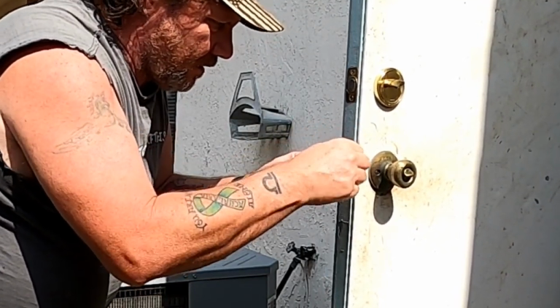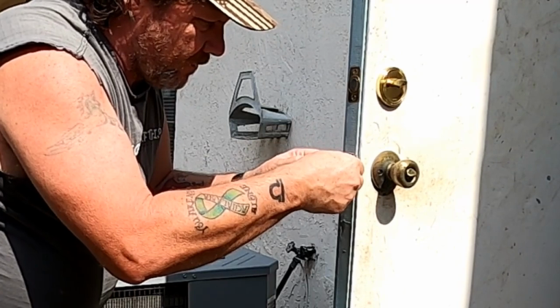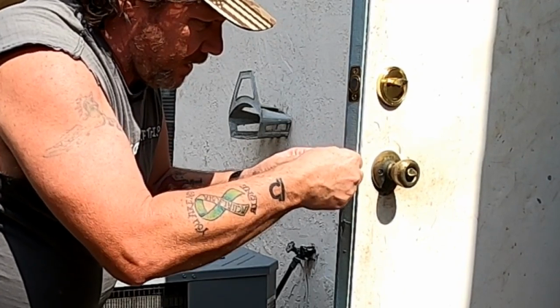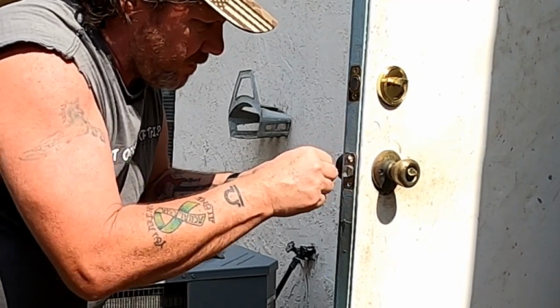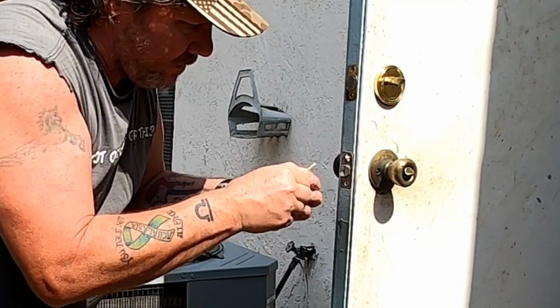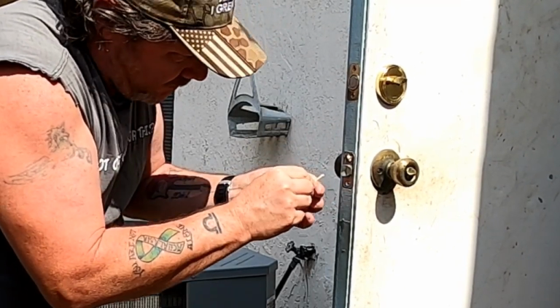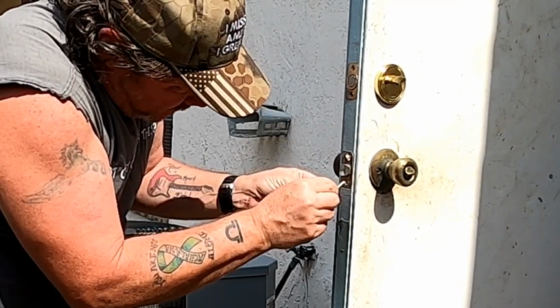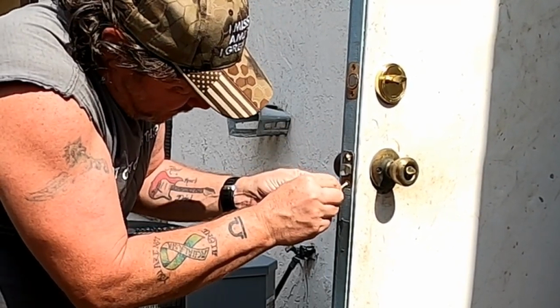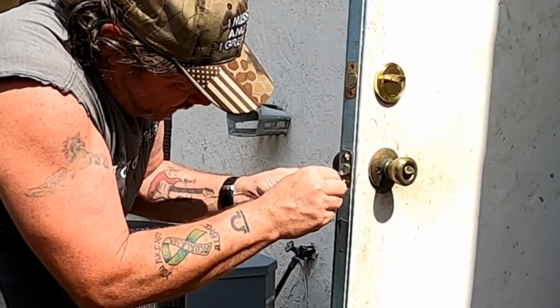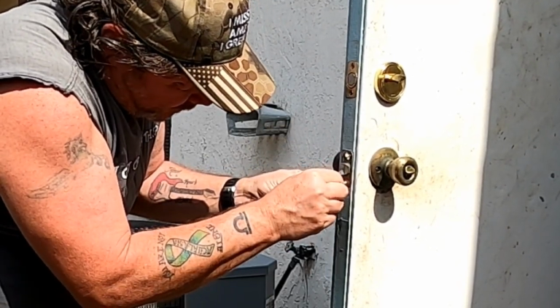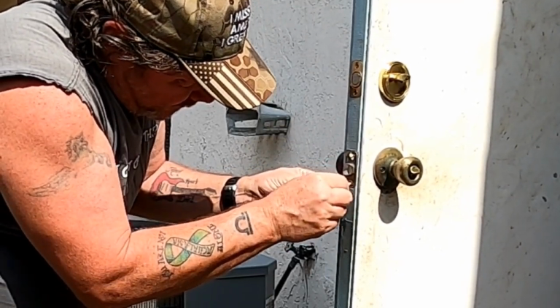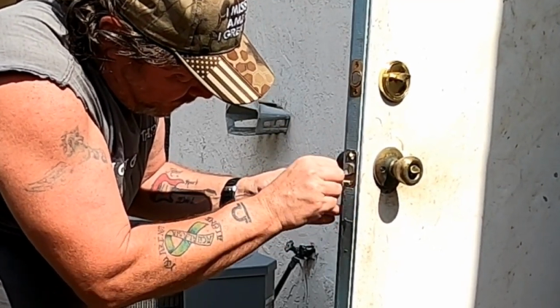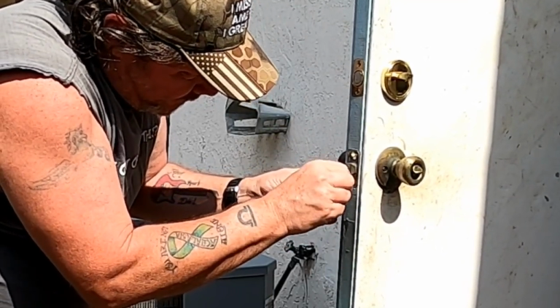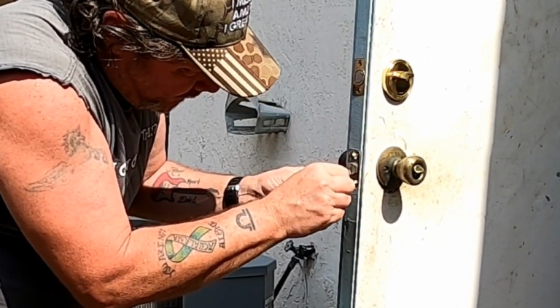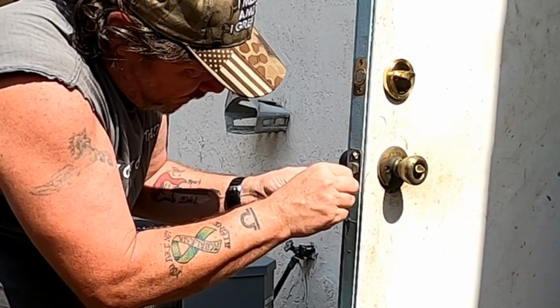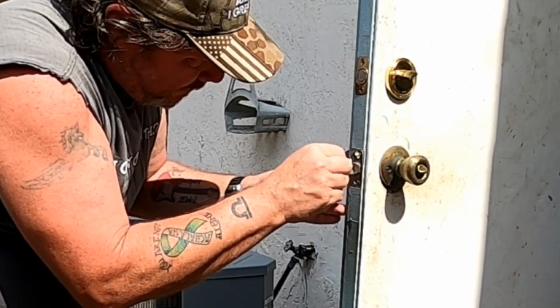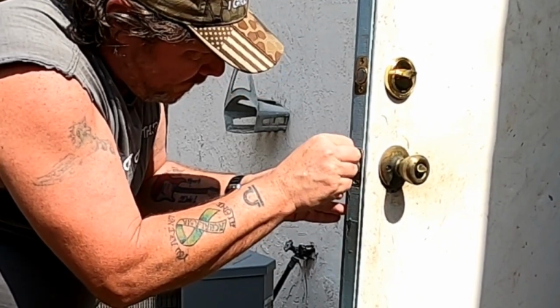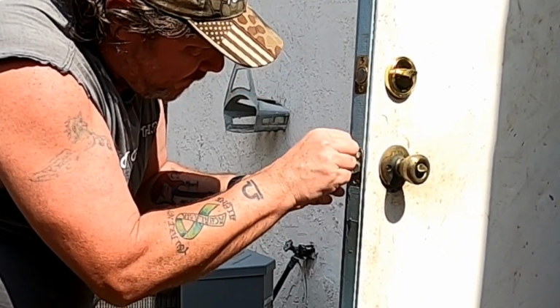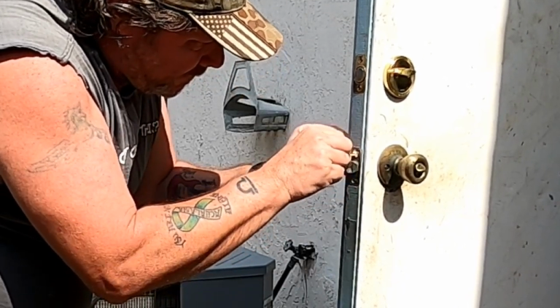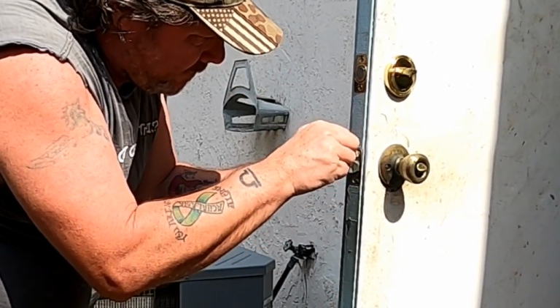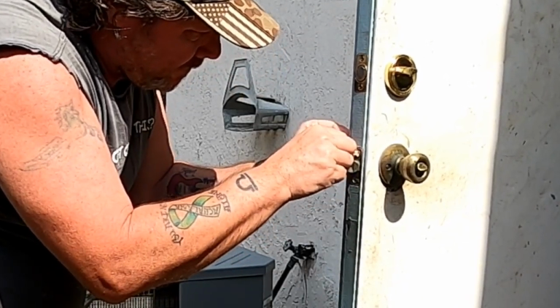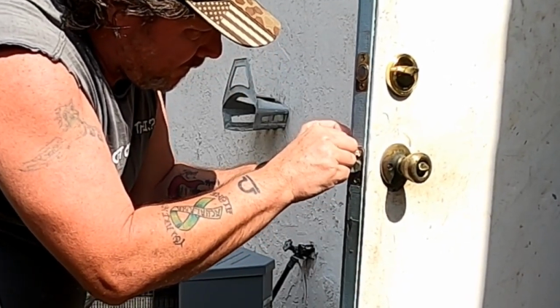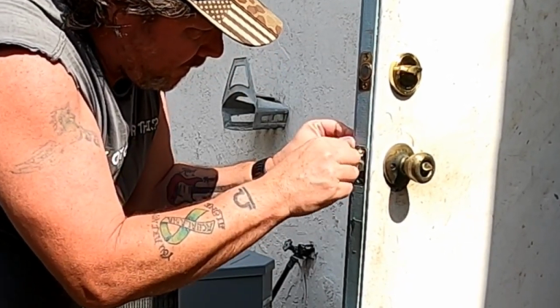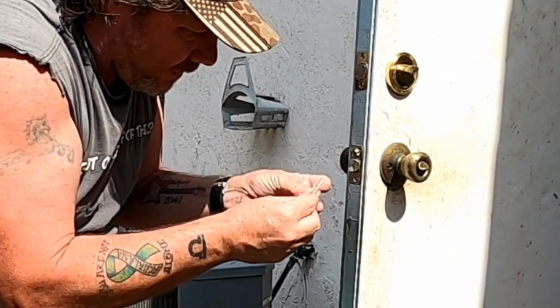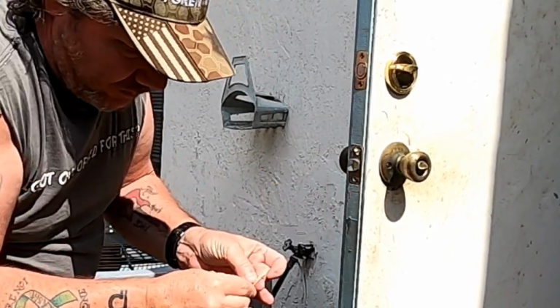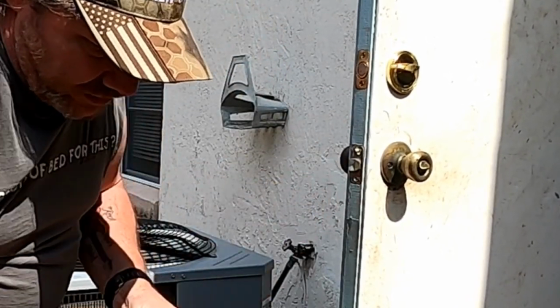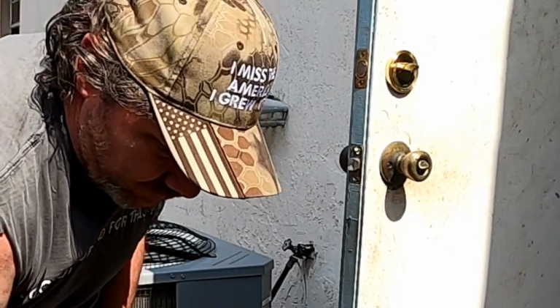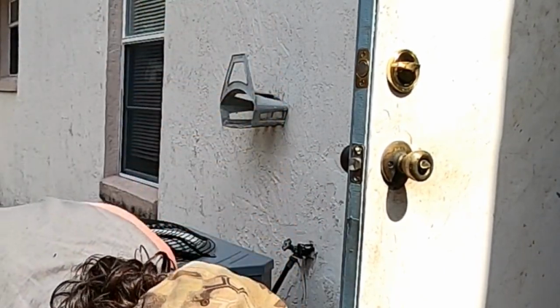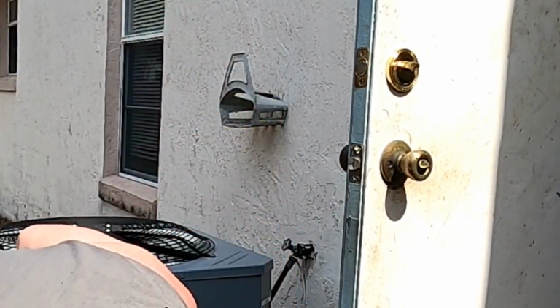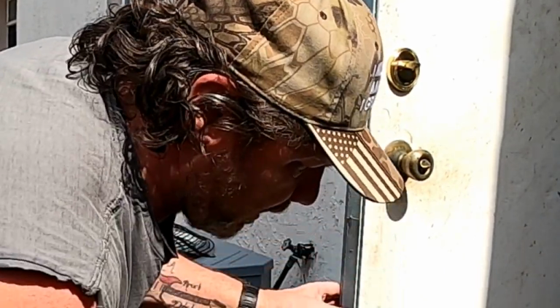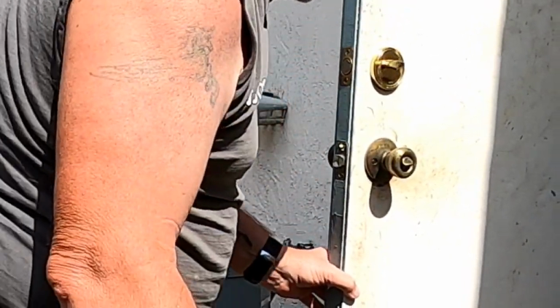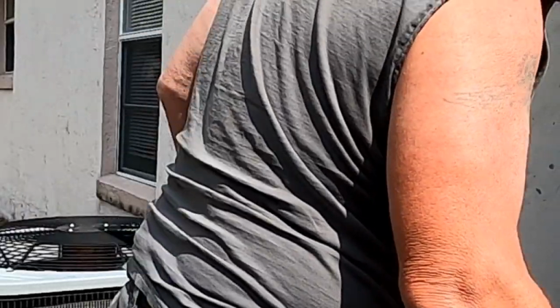A little bit more on that one, see if I can get any more in here — nope, those will be good. So now I'm just going to get the screws and put the screw back in nice and tight.